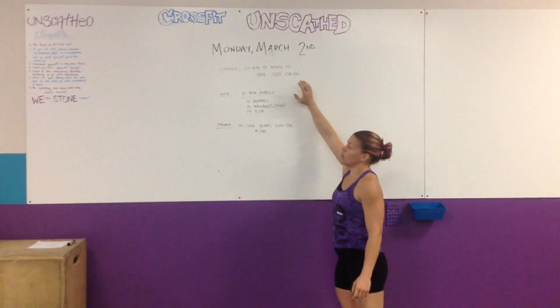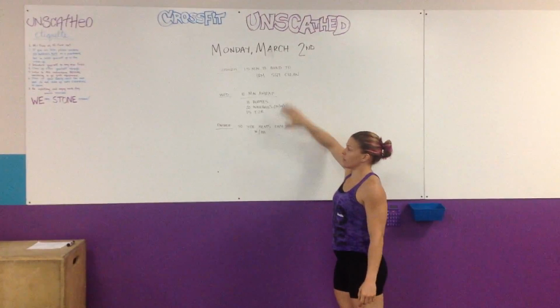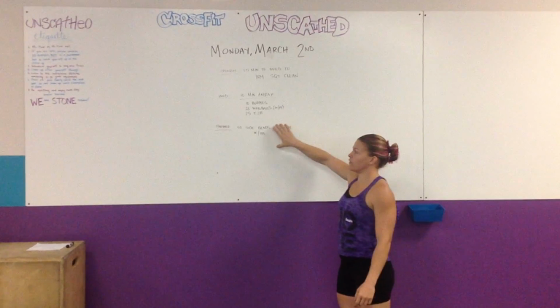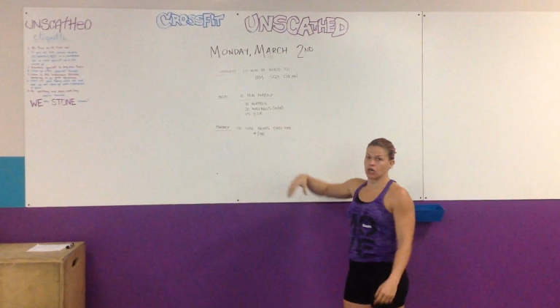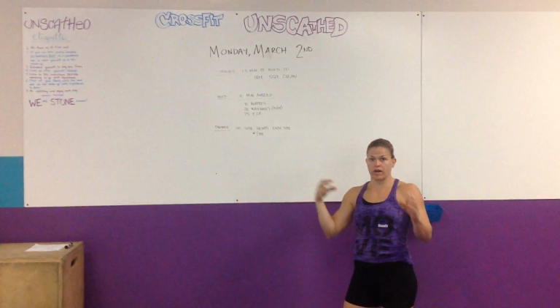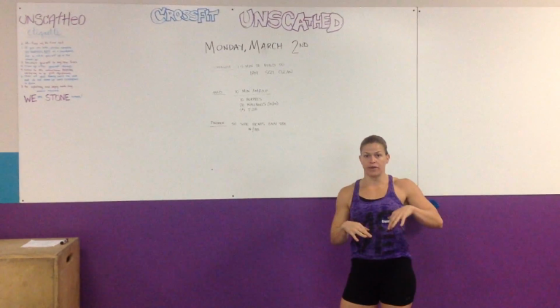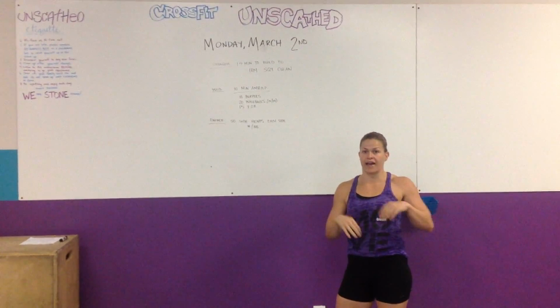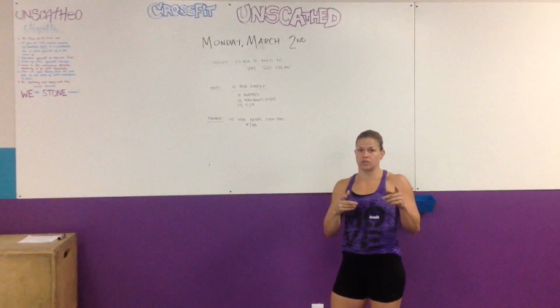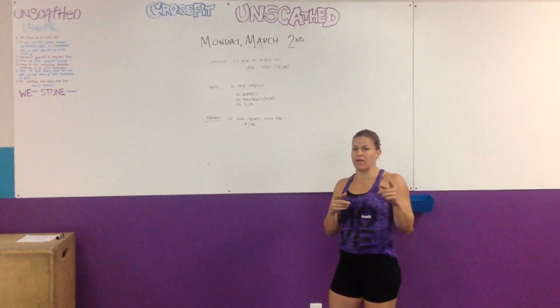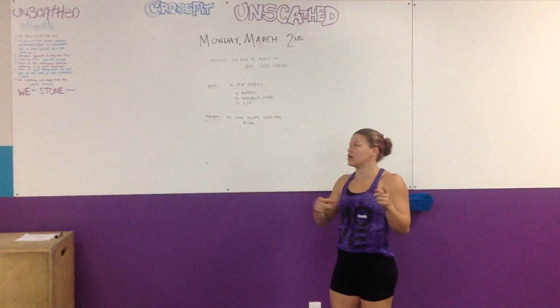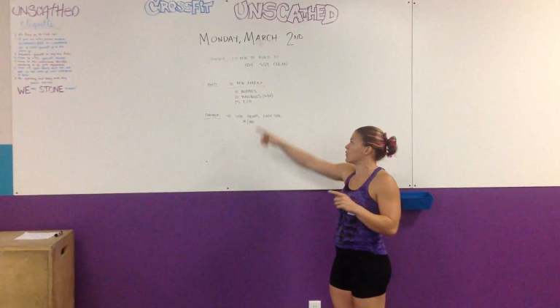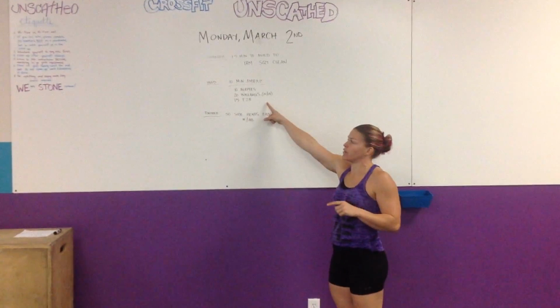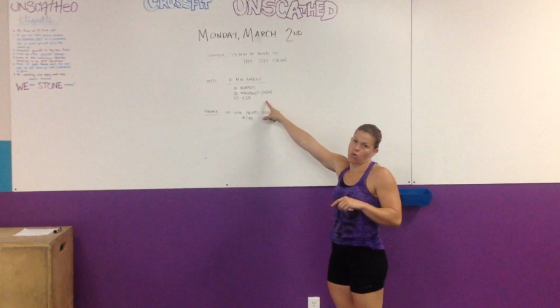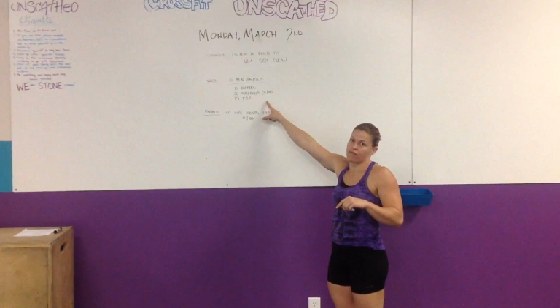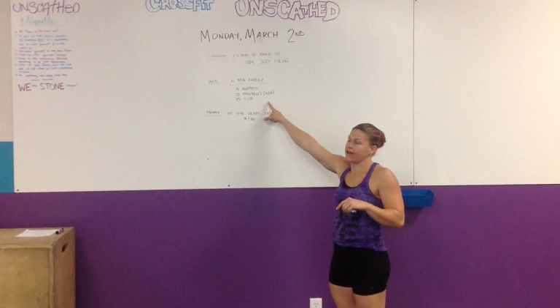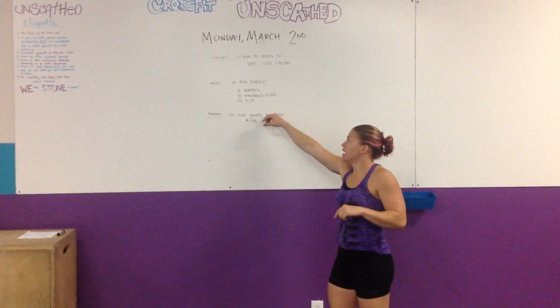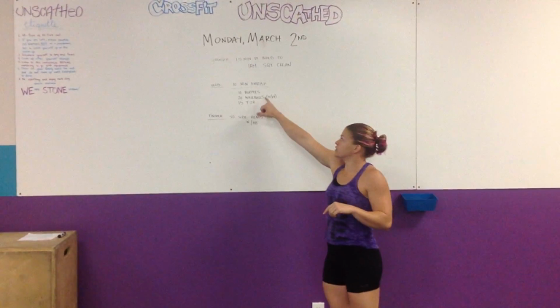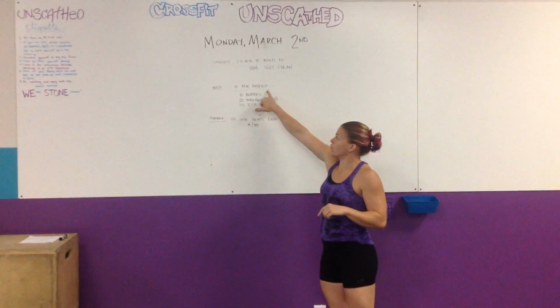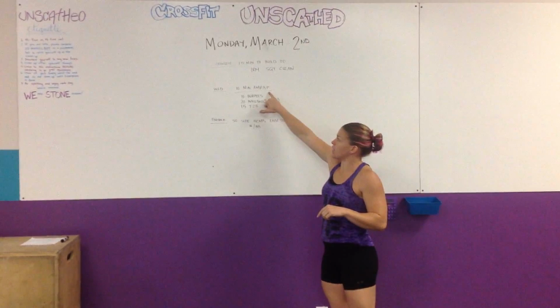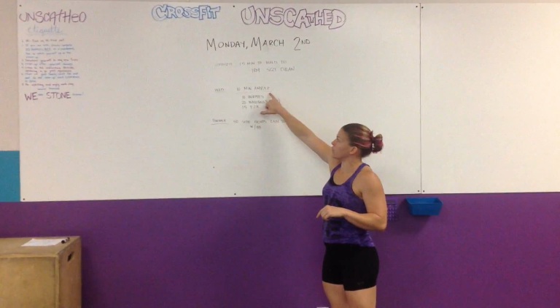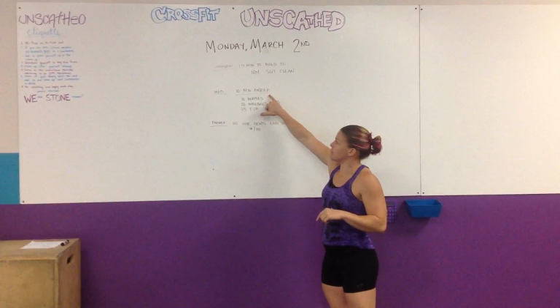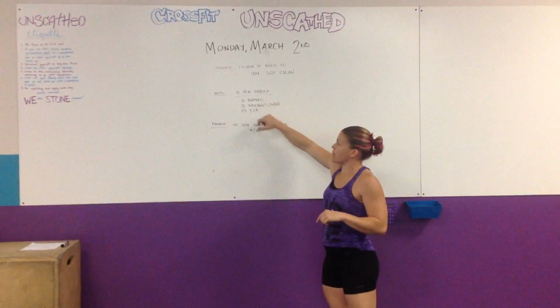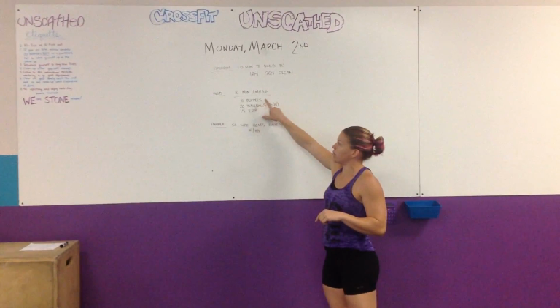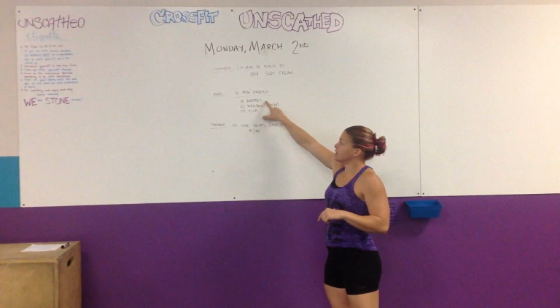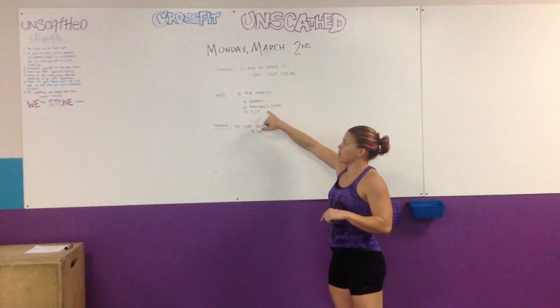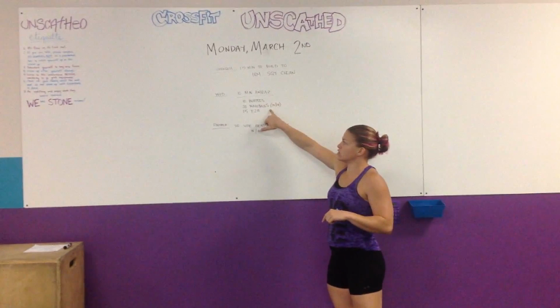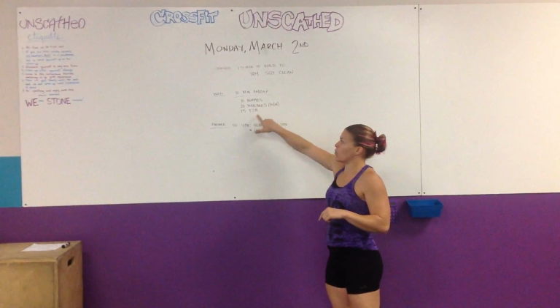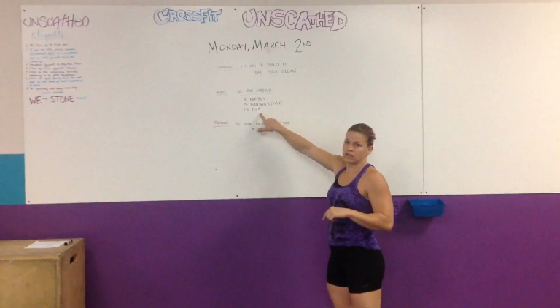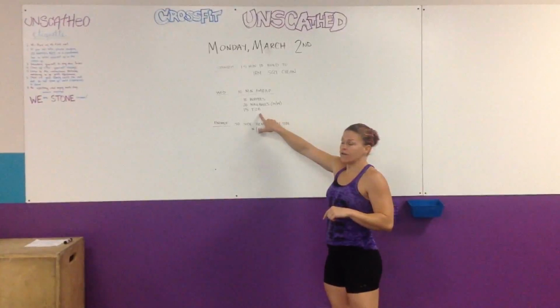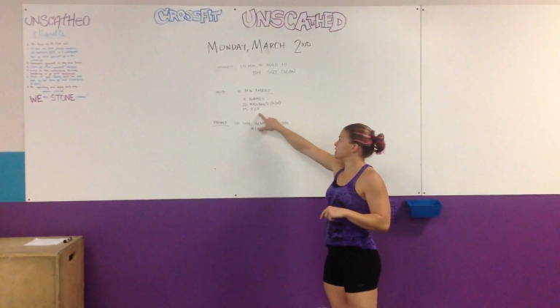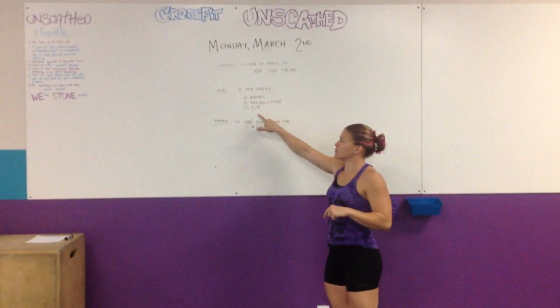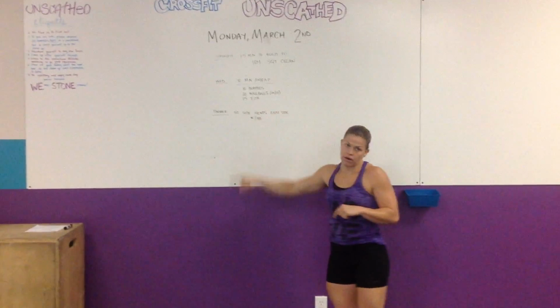So strength and finisher we're going to be doing in-house. This rep prep video is only going to be for our lot every day. For the first day, we're doing a 10-minute AMRAP: 10 burpees, 20 wall balls, 15 toes to bar.